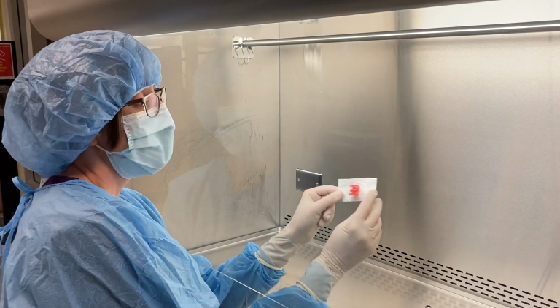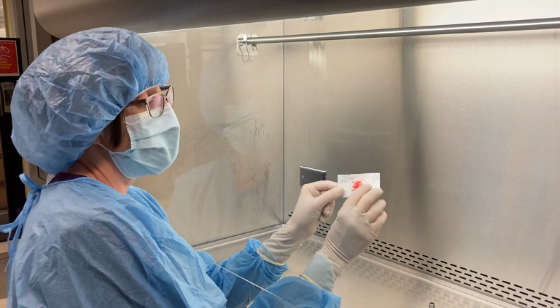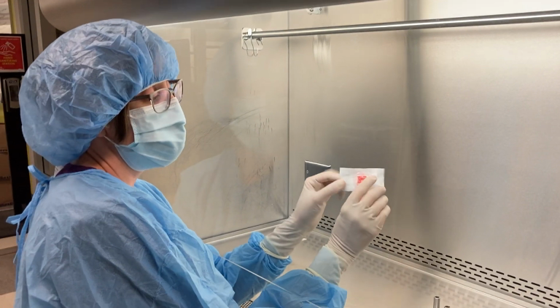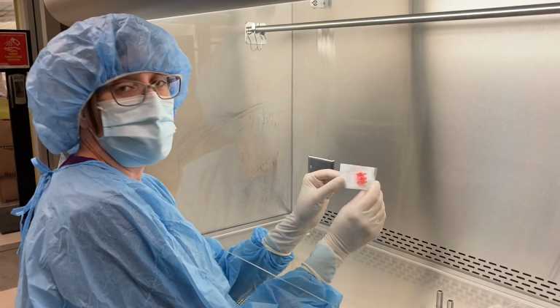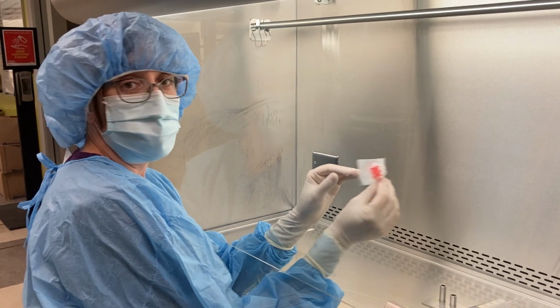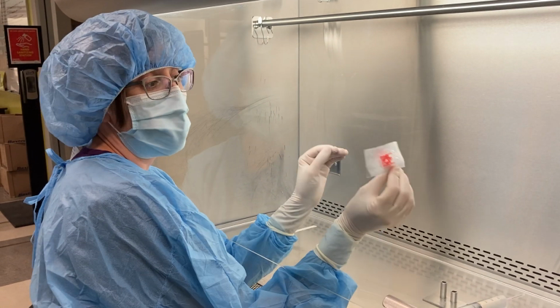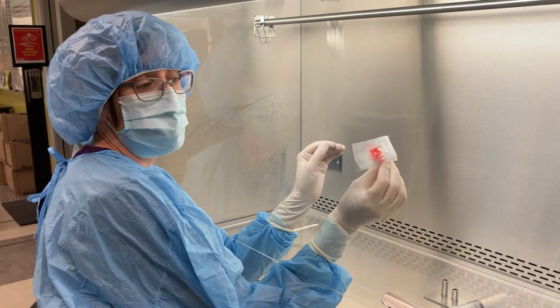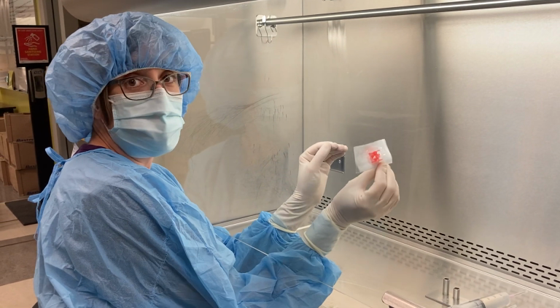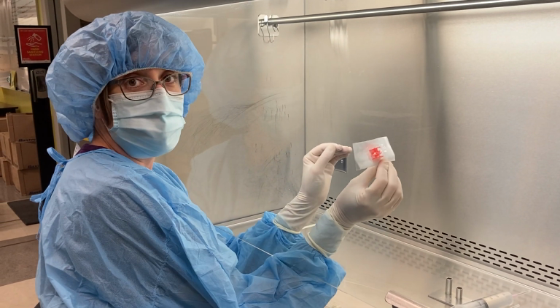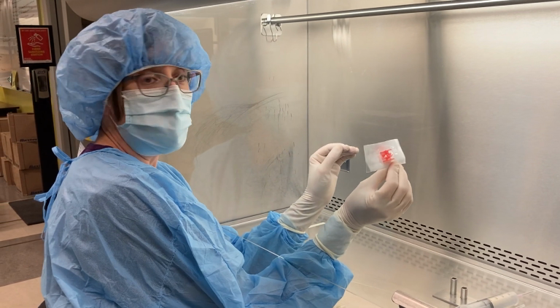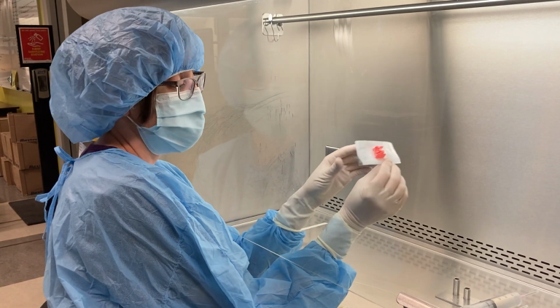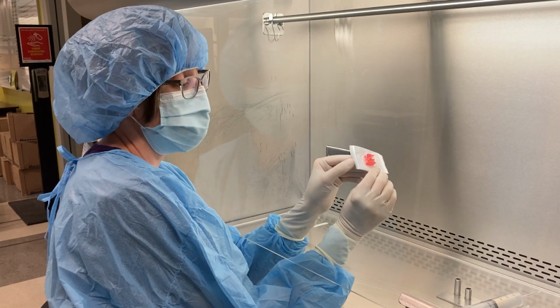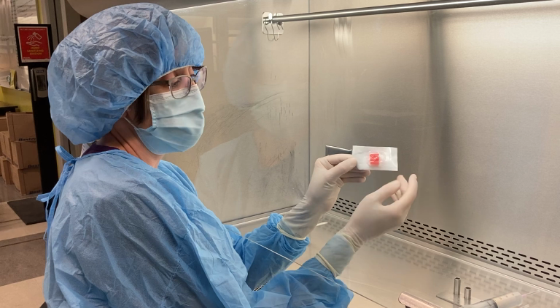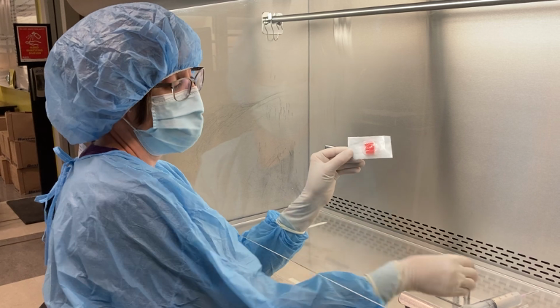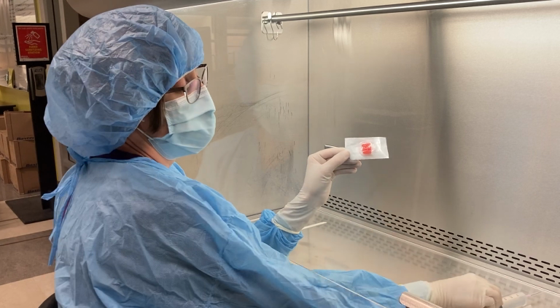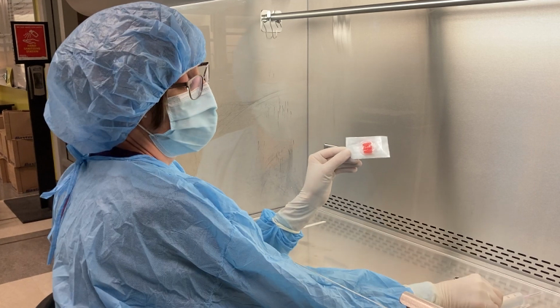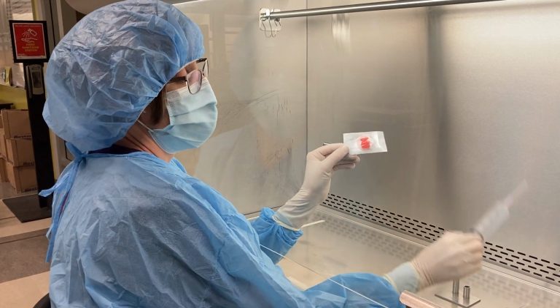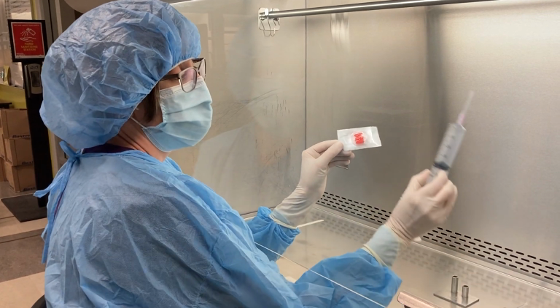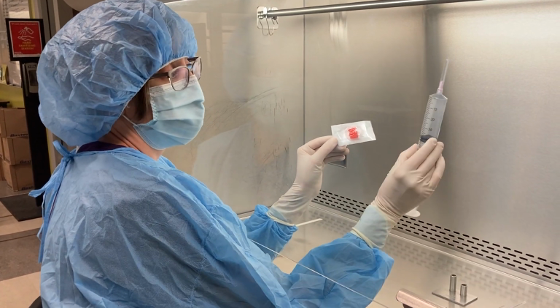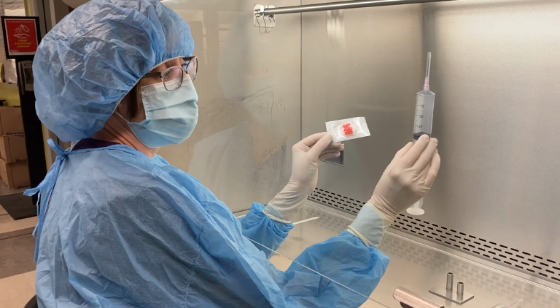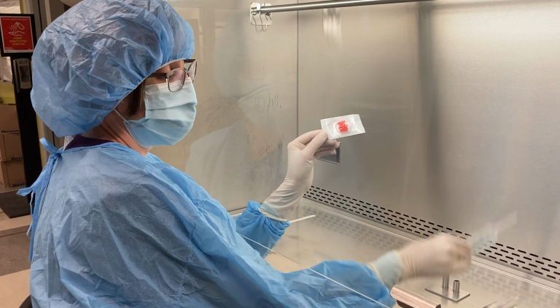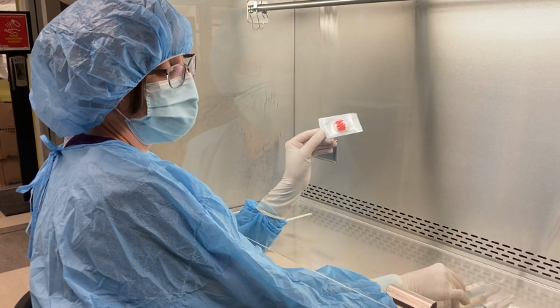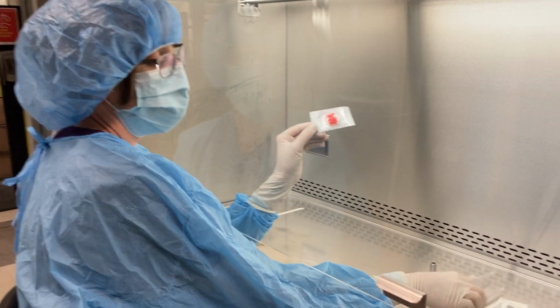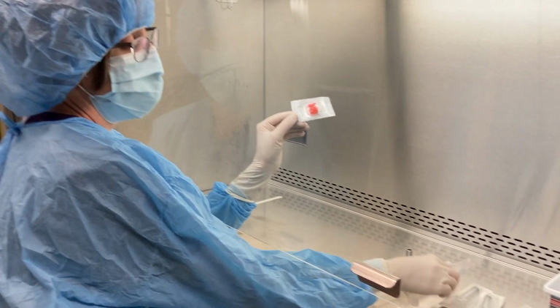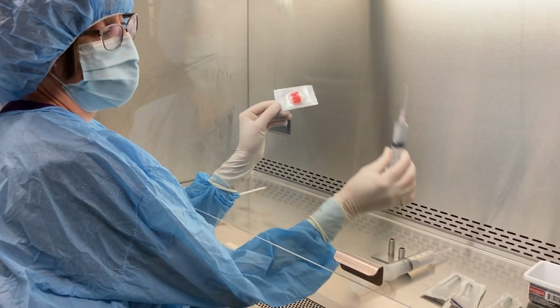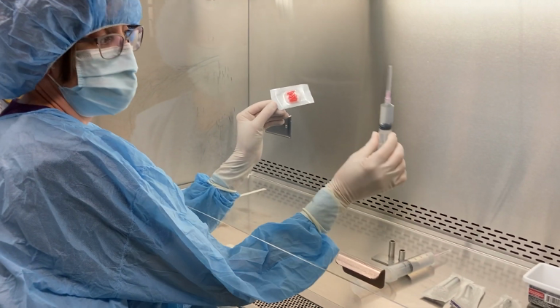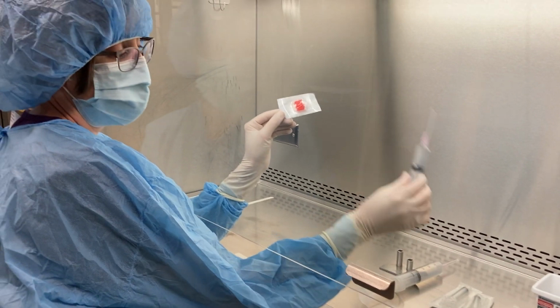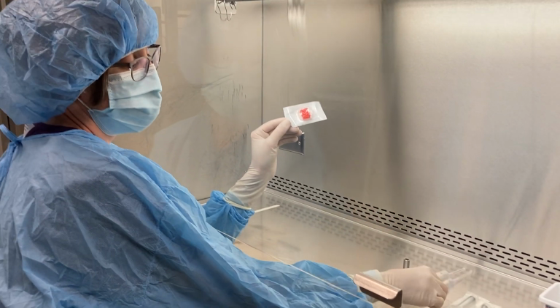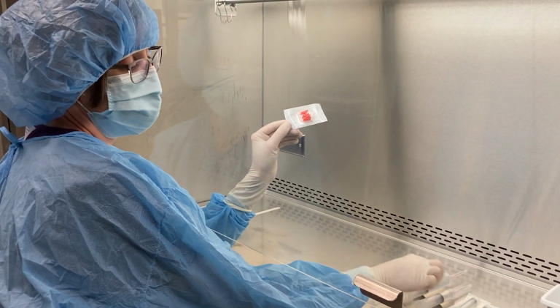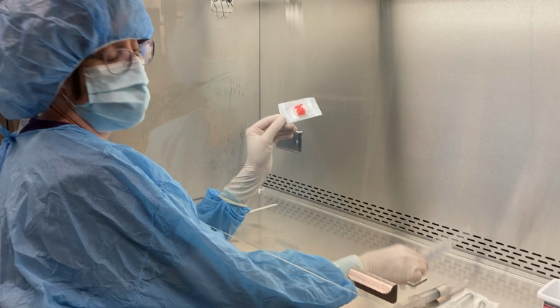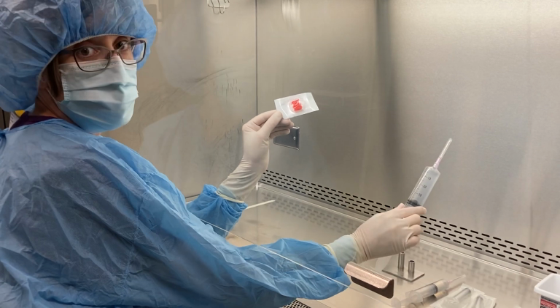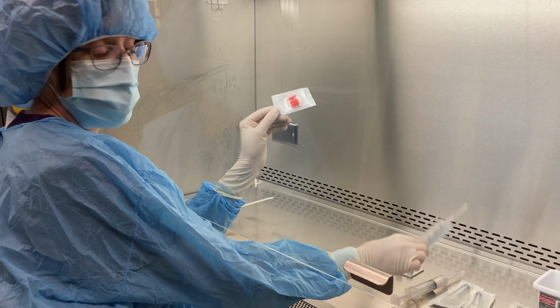Now we are going to use a RapidFill connector to combine both your sterile water as well as your medication into one syringe.